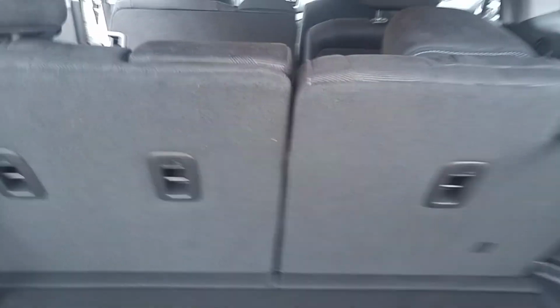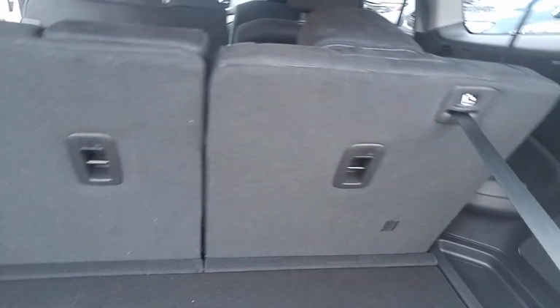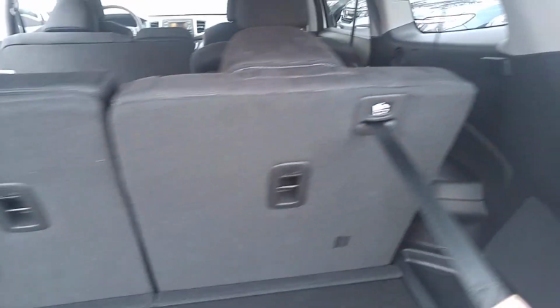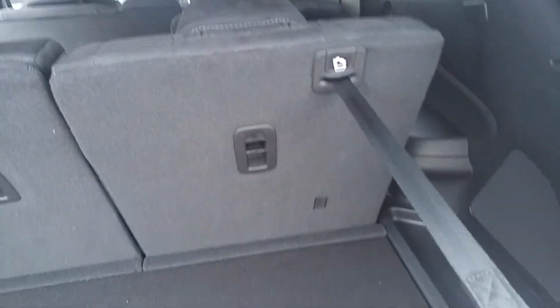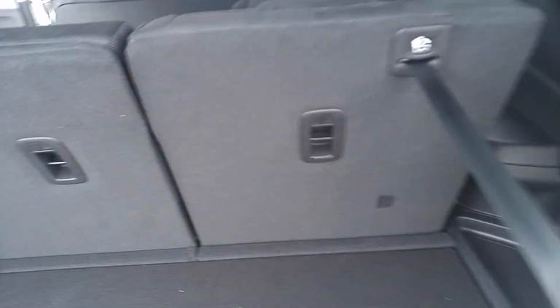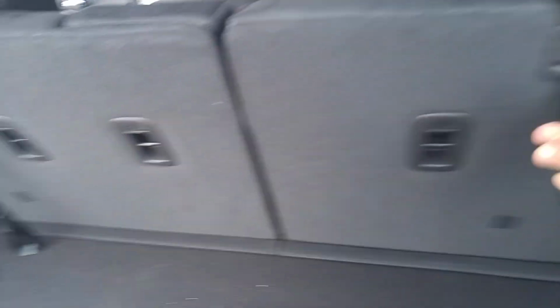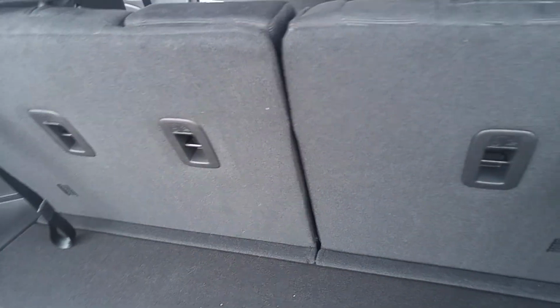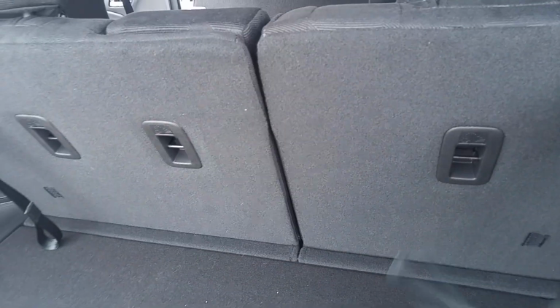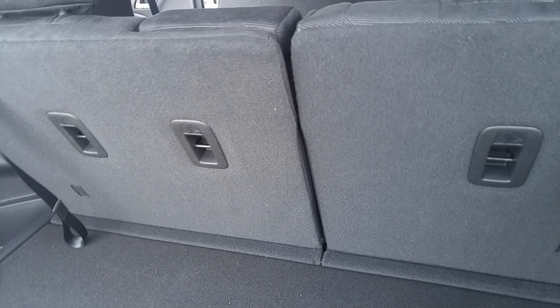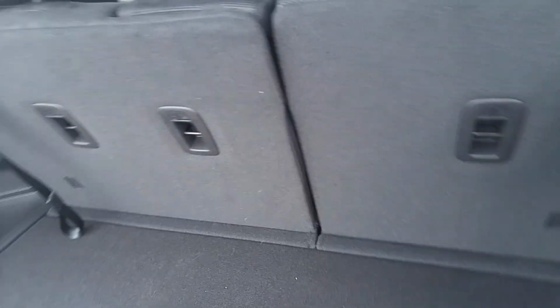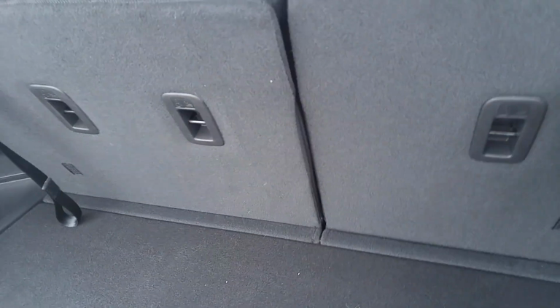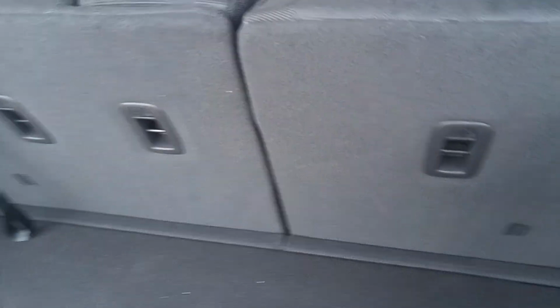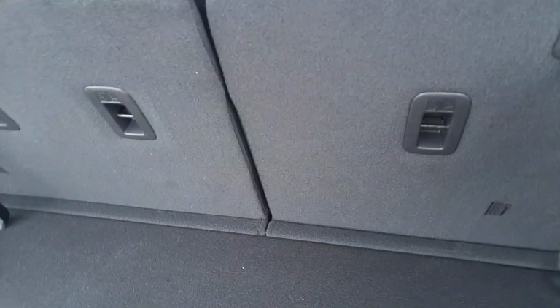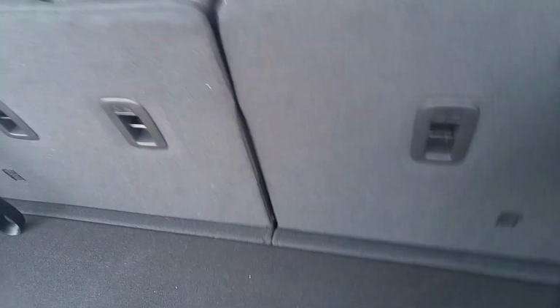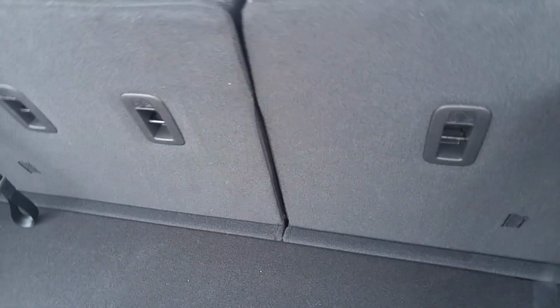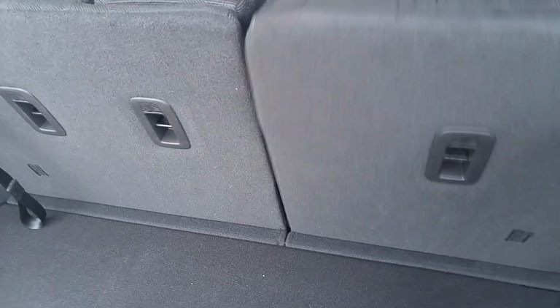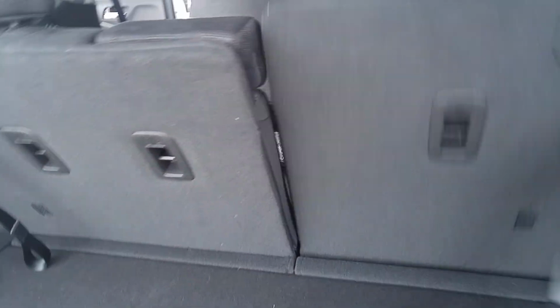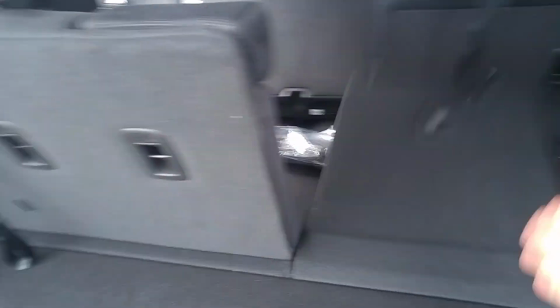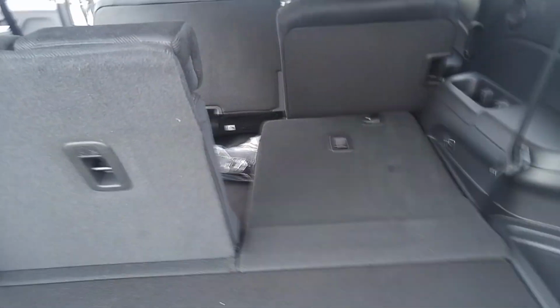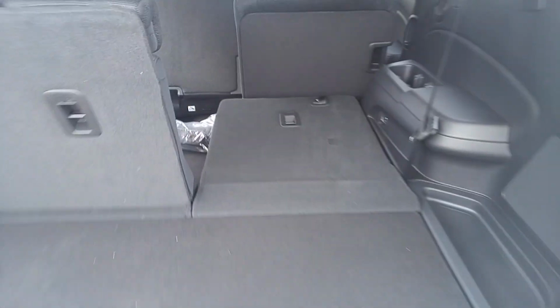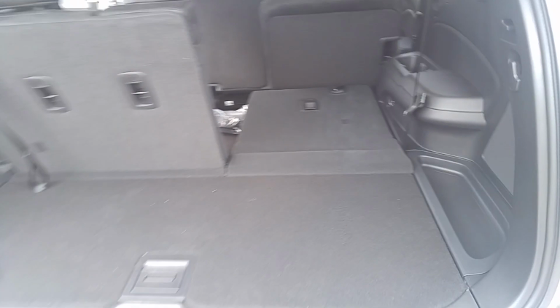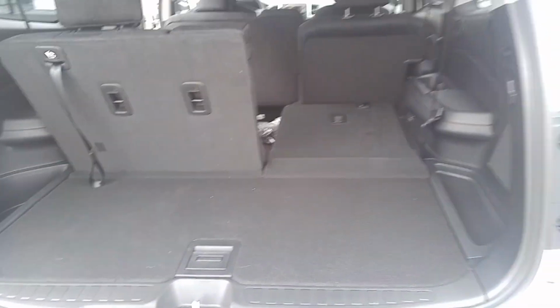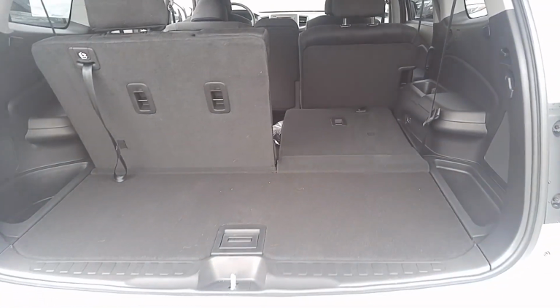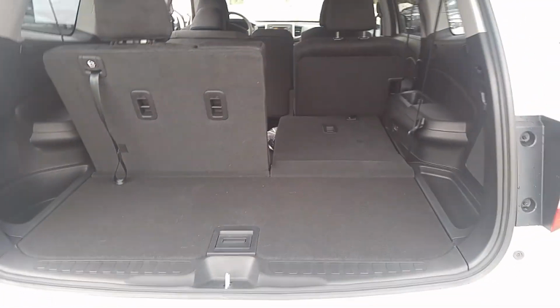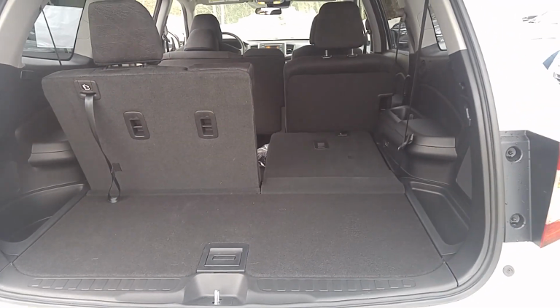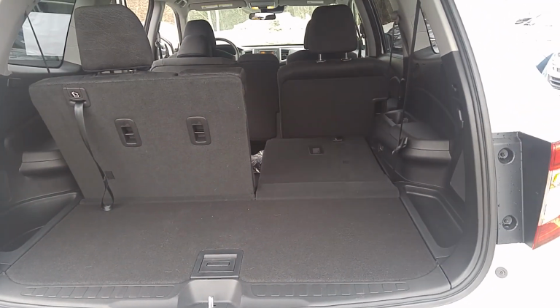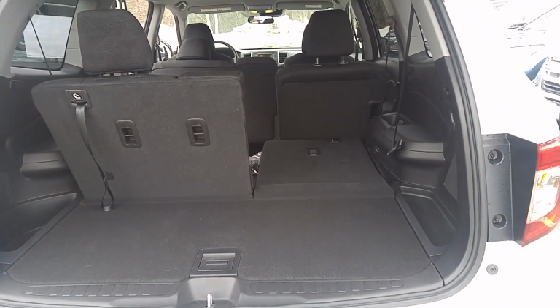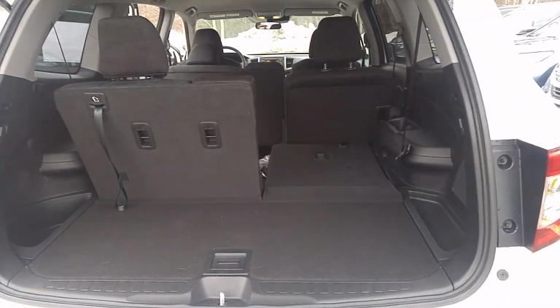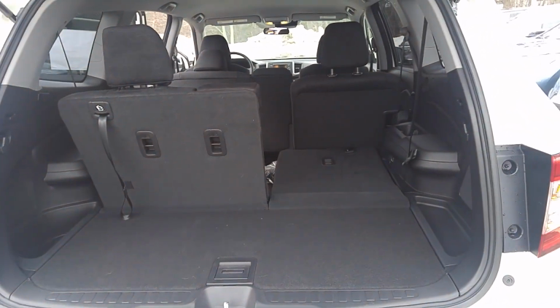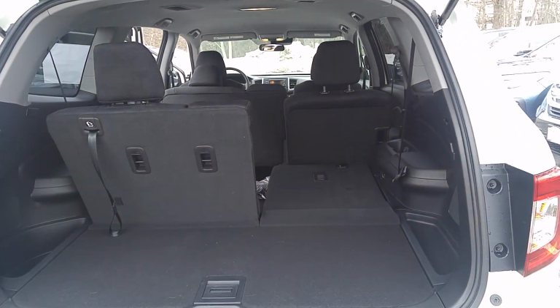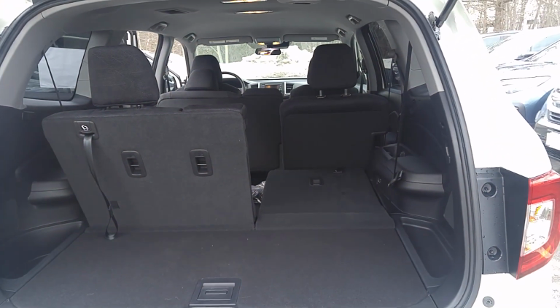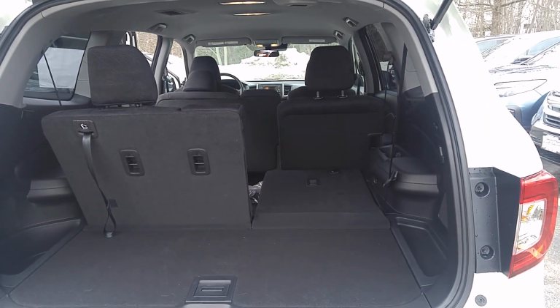They also, with a pull of this strap, fold flat so you've got a fully flat area all the way from the rear of the vehicle to the back of the front seats.